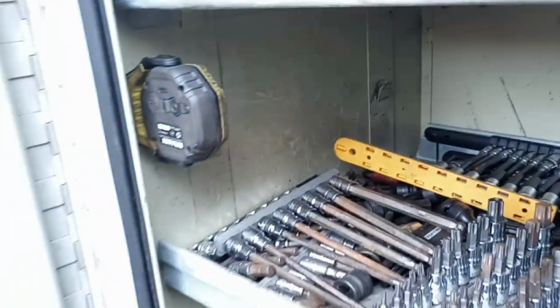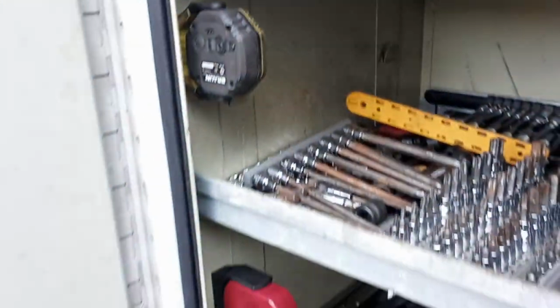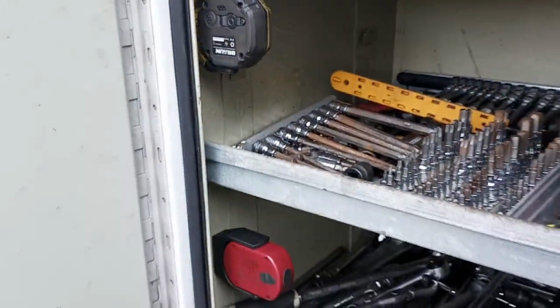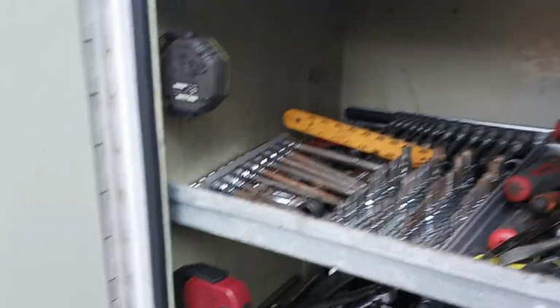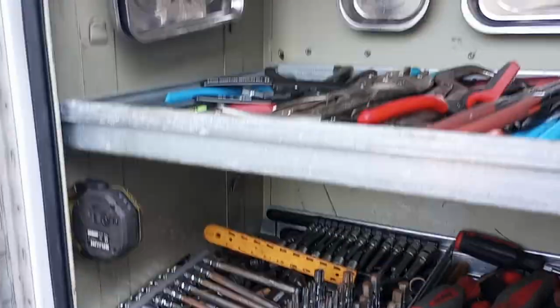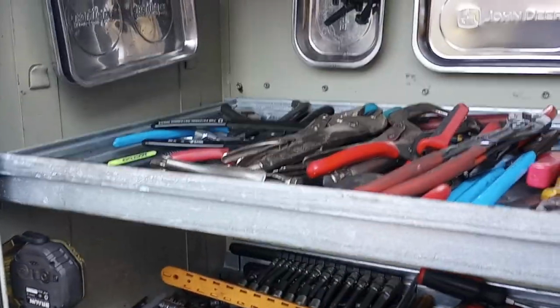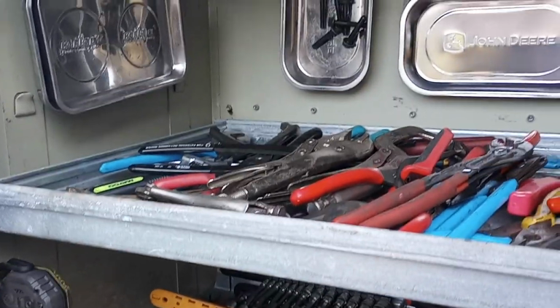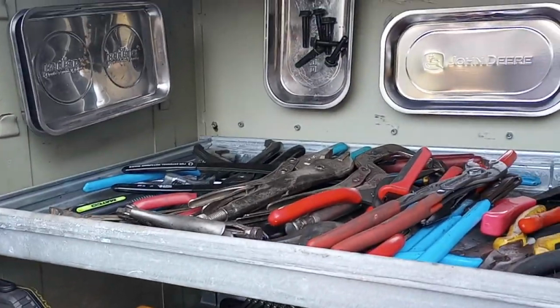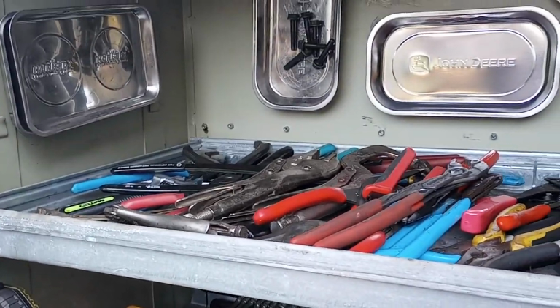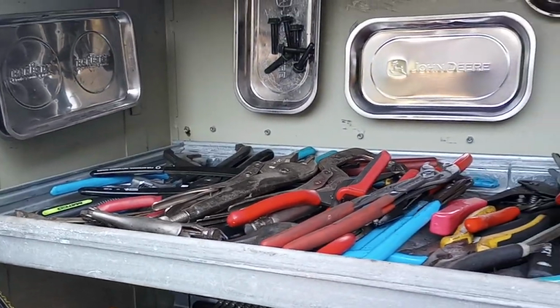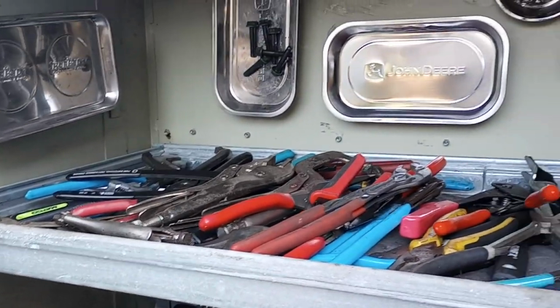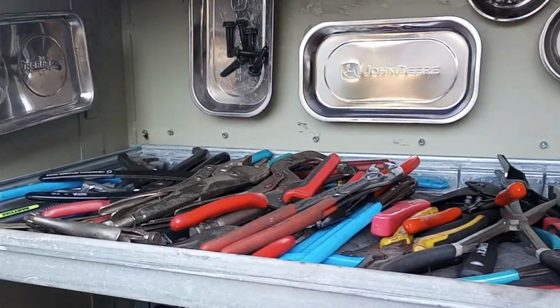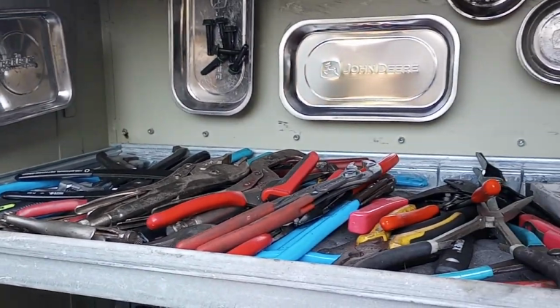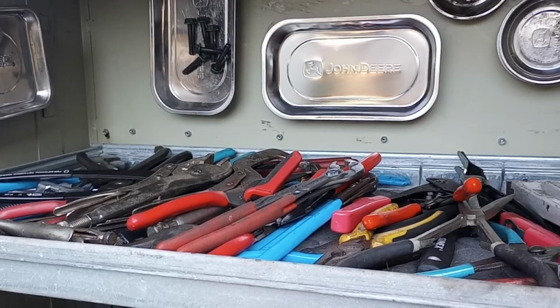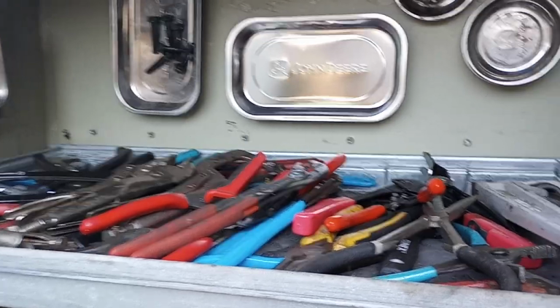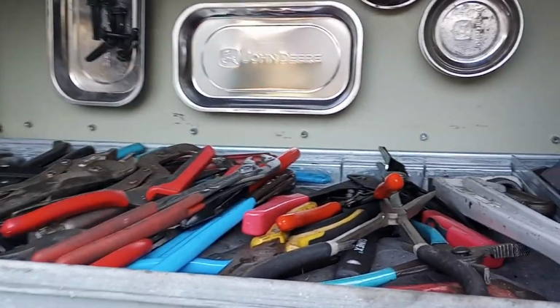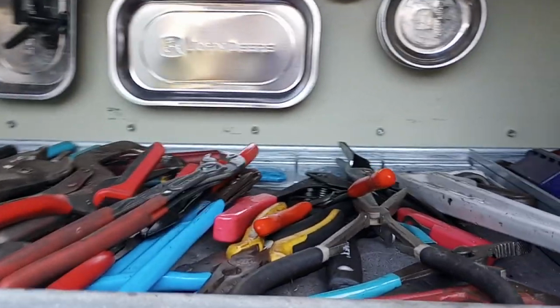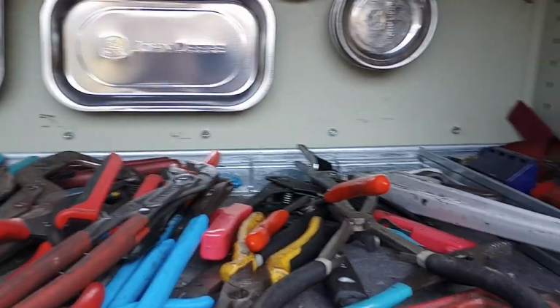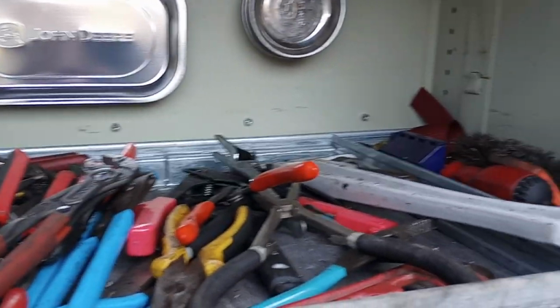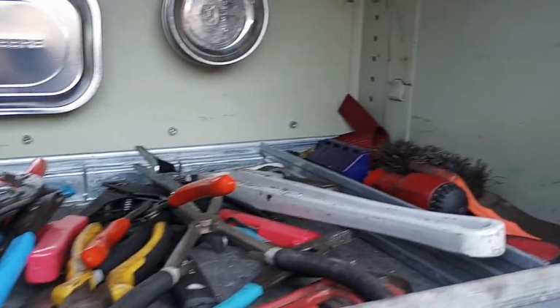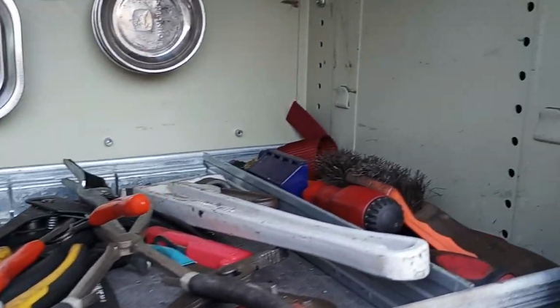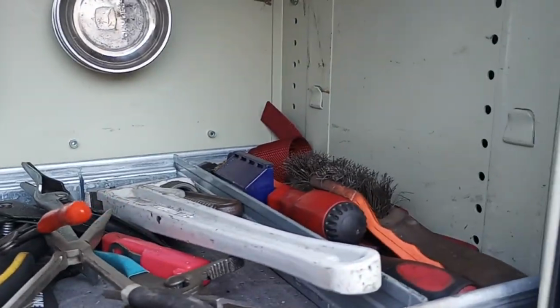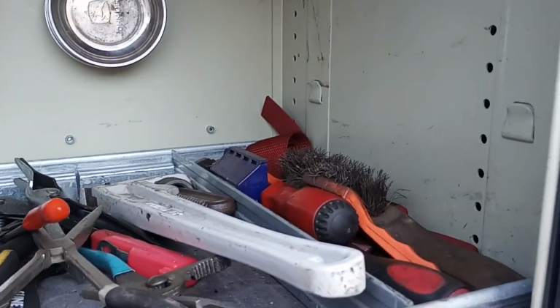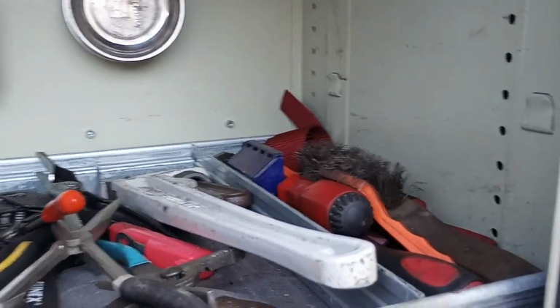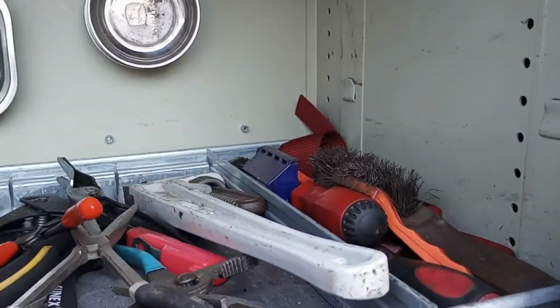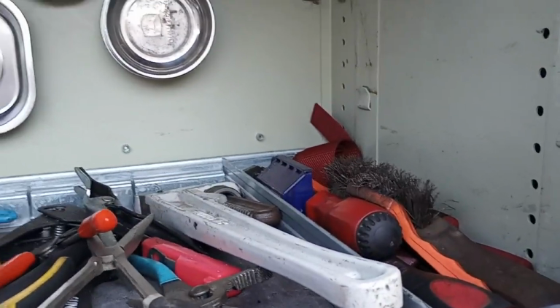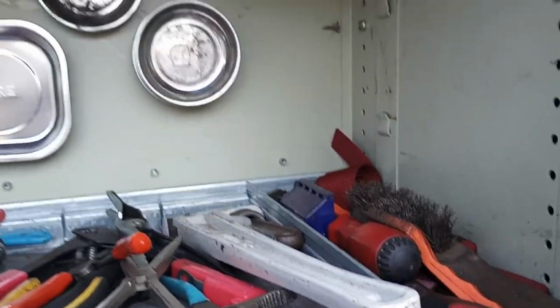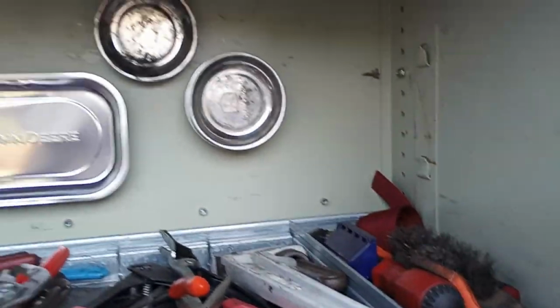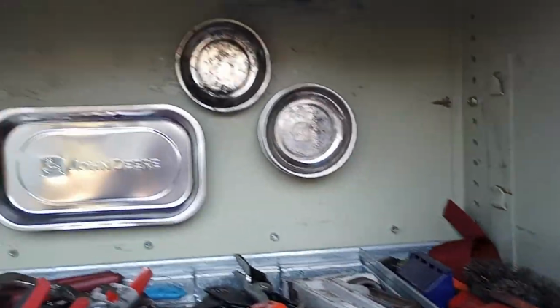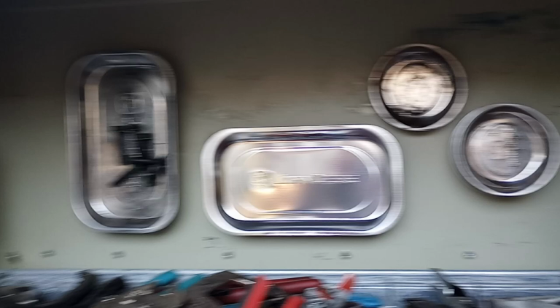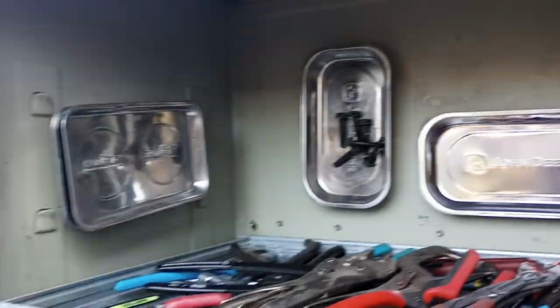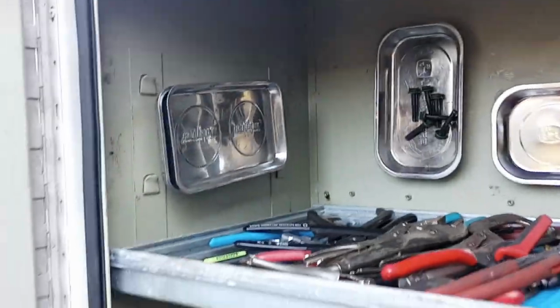I got a couple flashlights, pliers, all kinds of wire brushes, scrapers, and magnet trays.